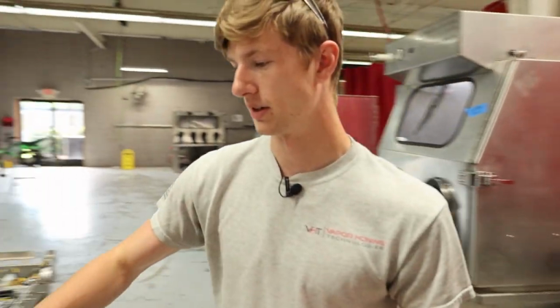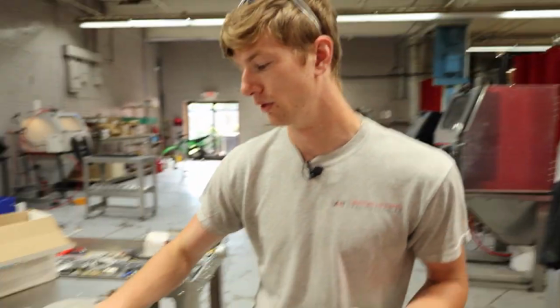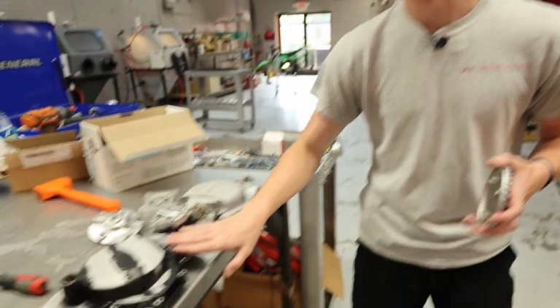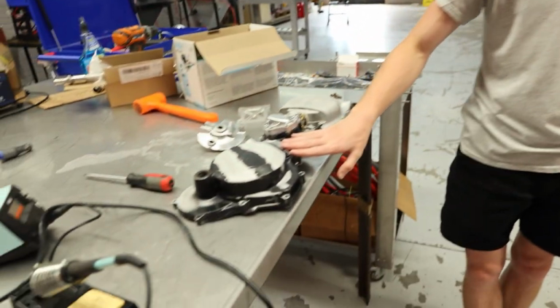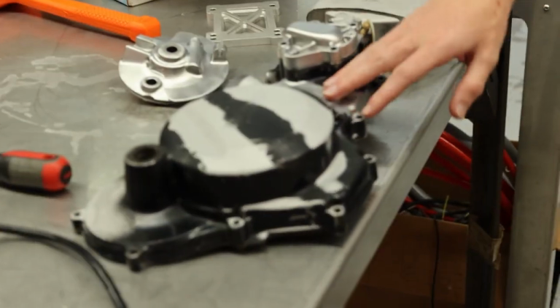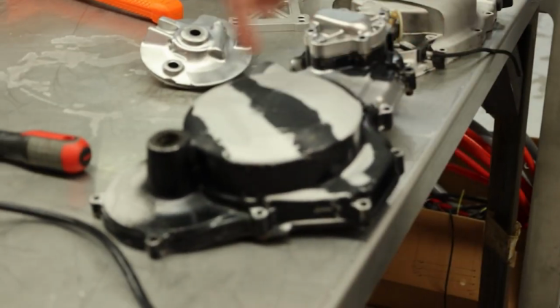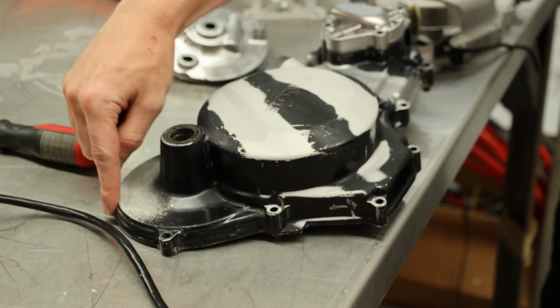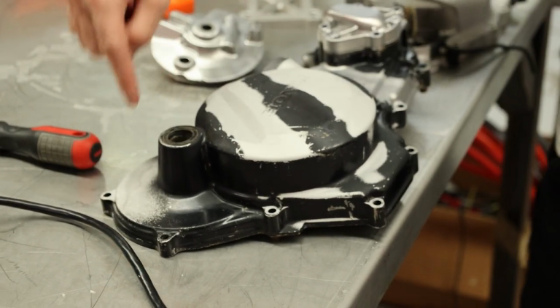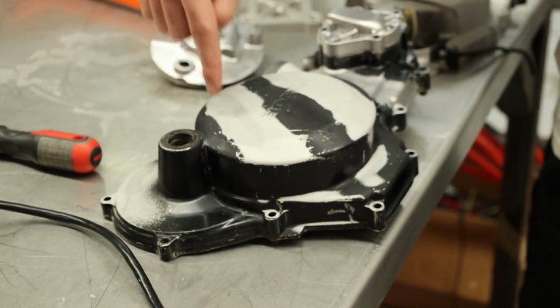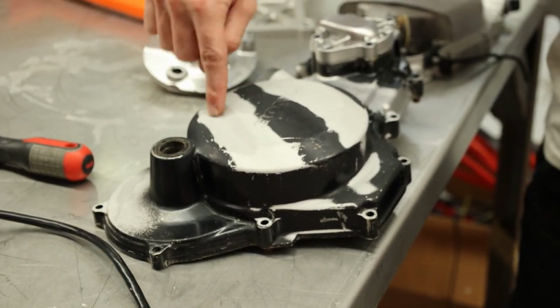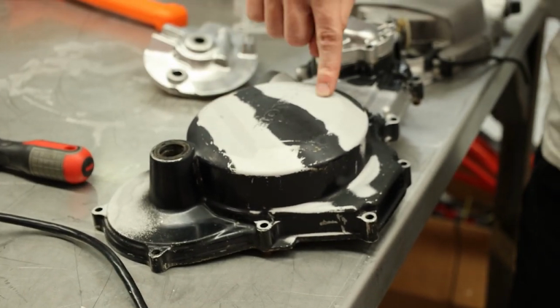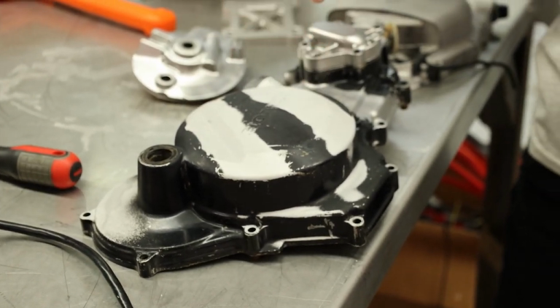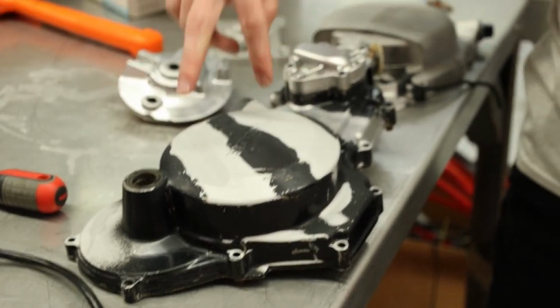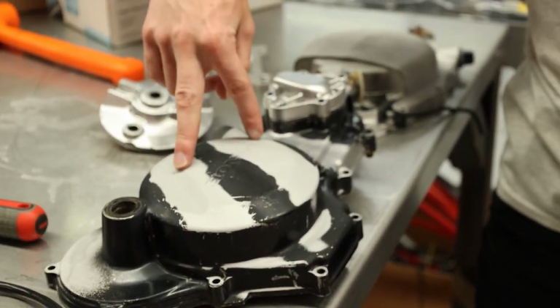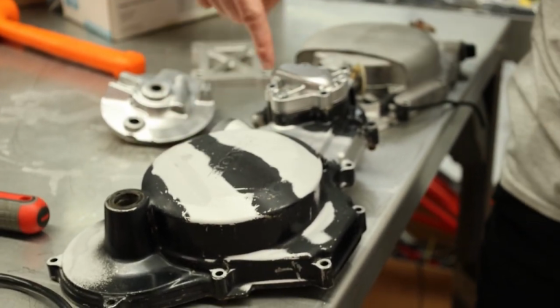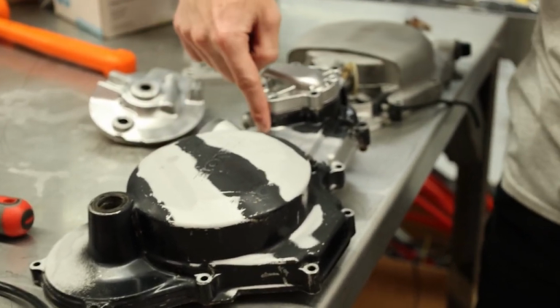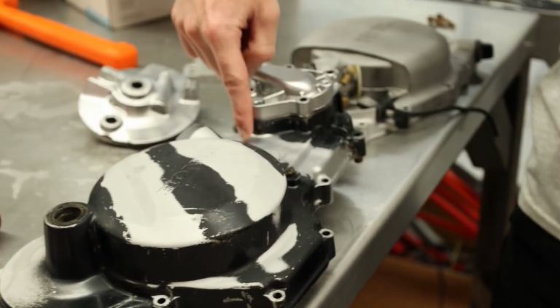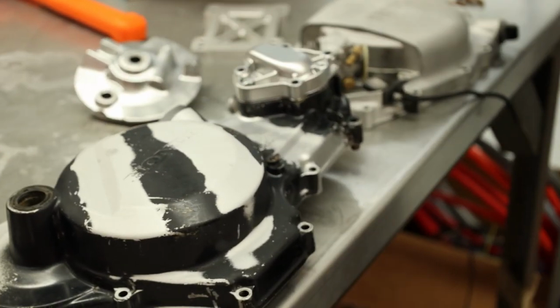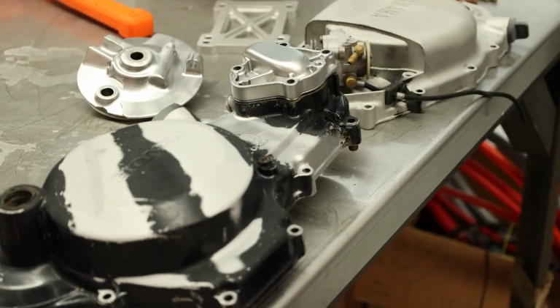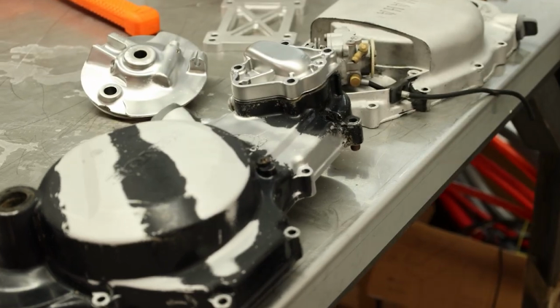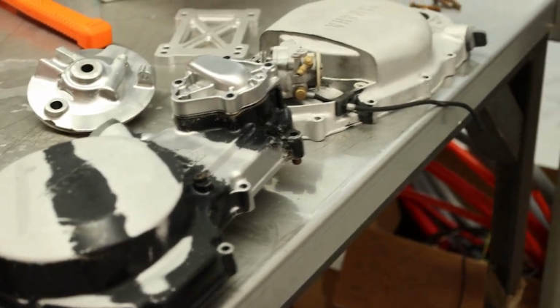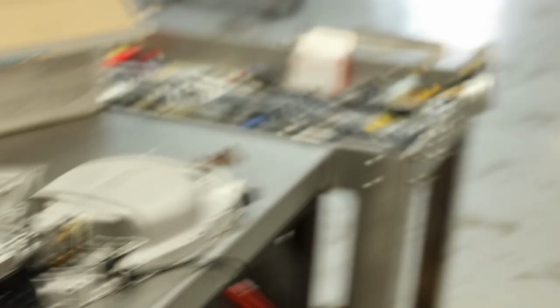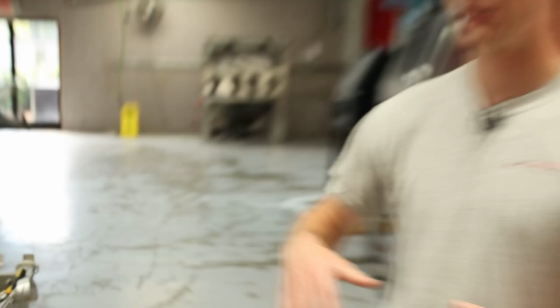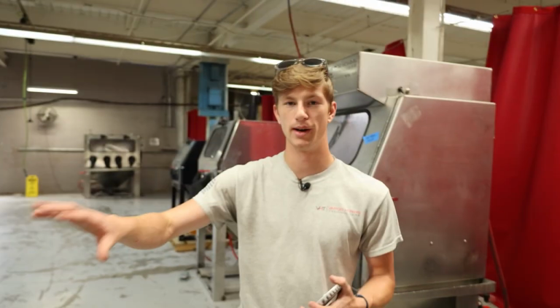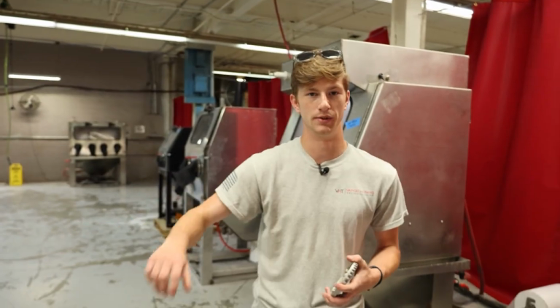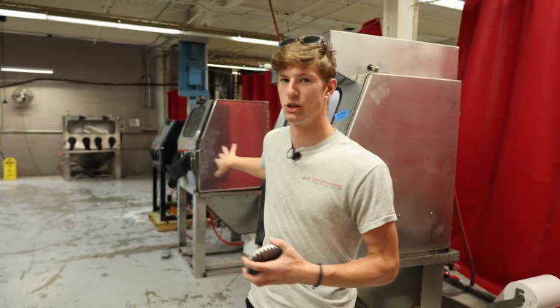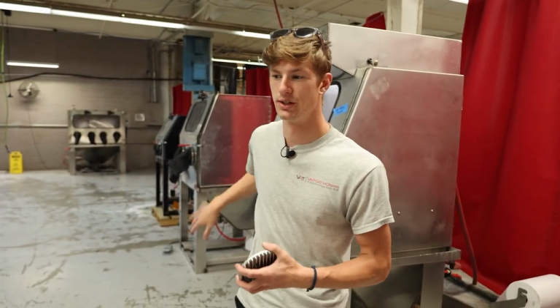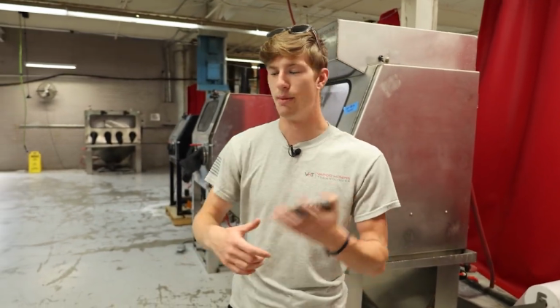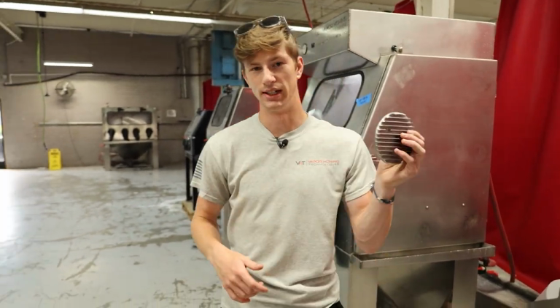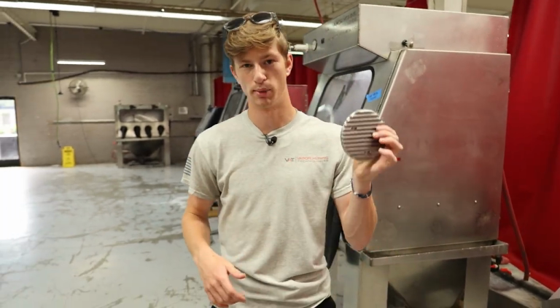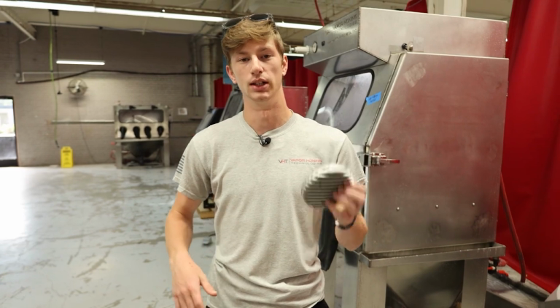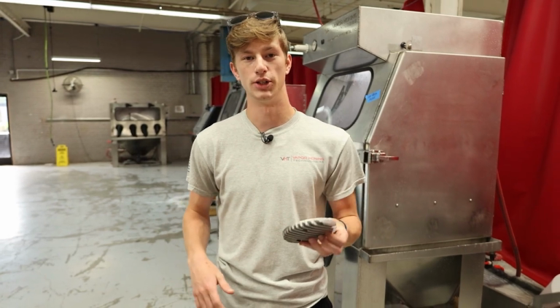For example, this was something we did recently comparing crushed glass, 120, 220 aluminum oxide, and glass bead. So again, if you guys have any comments — whether it's about abrasives, machines, or seeing test parts — let us know.